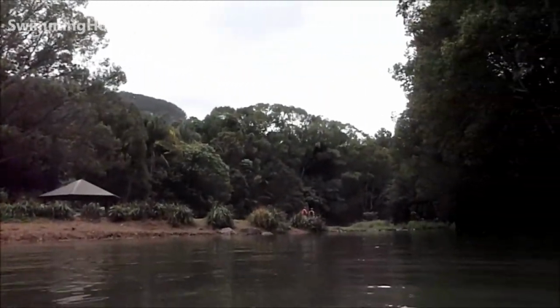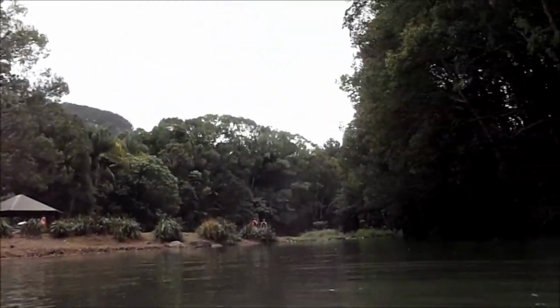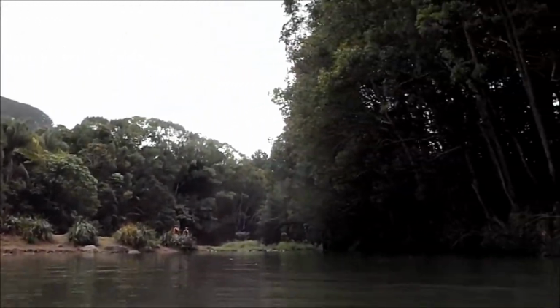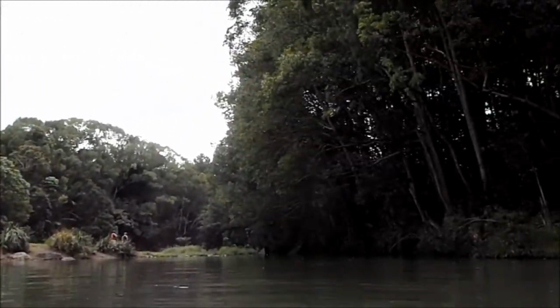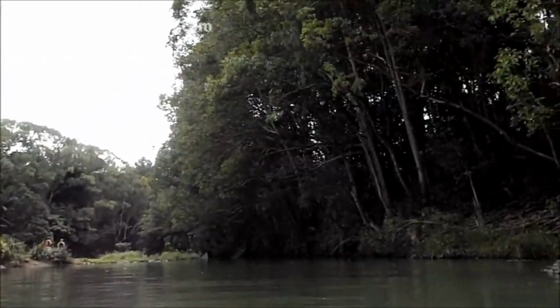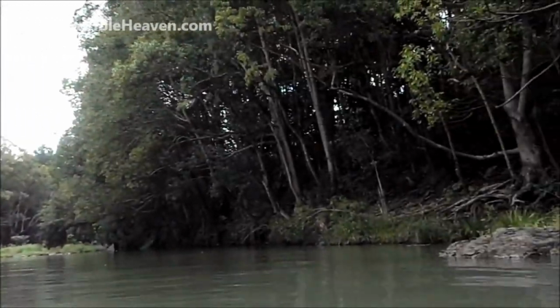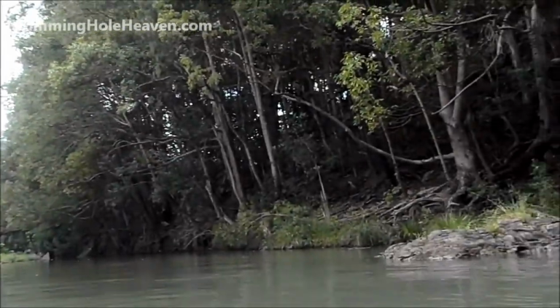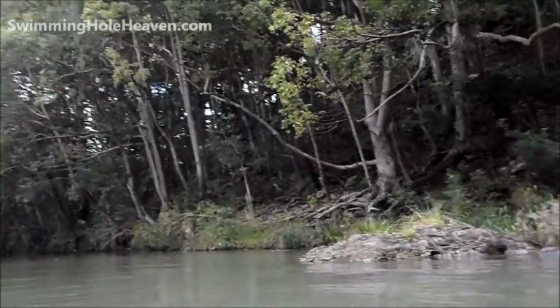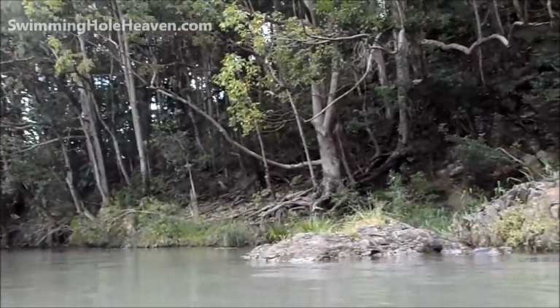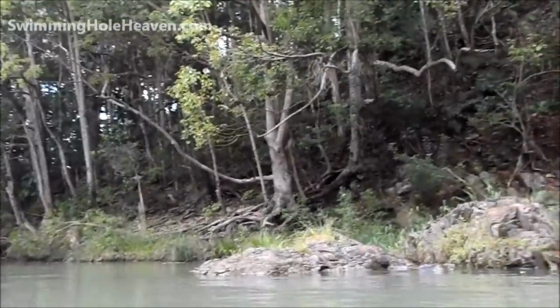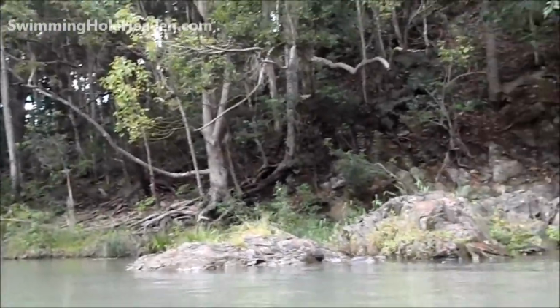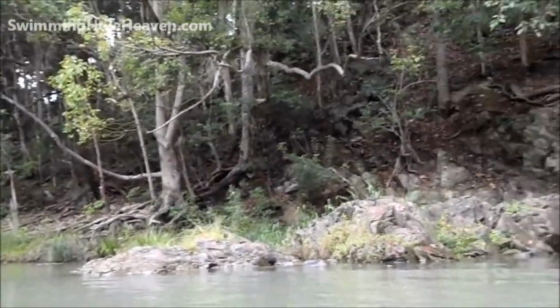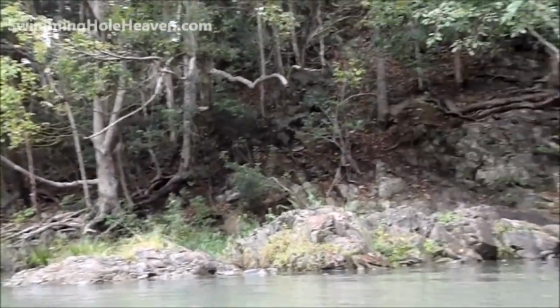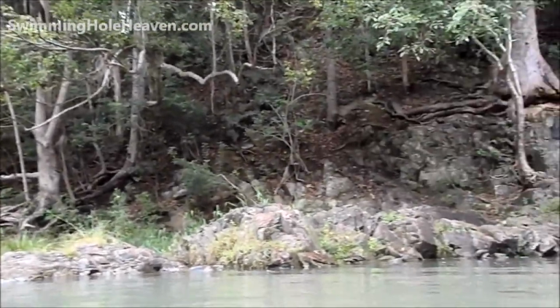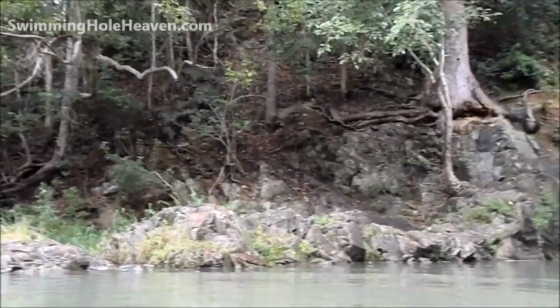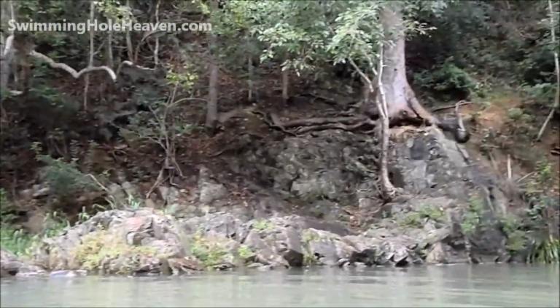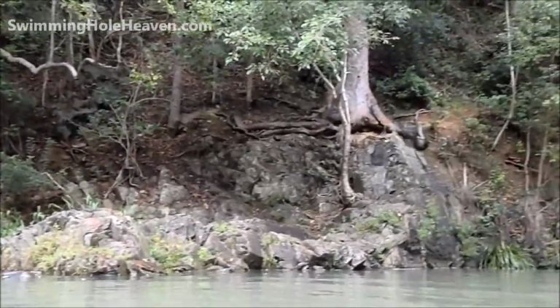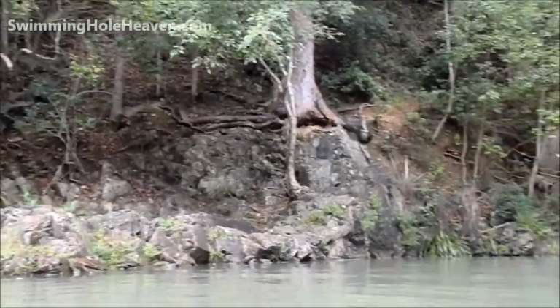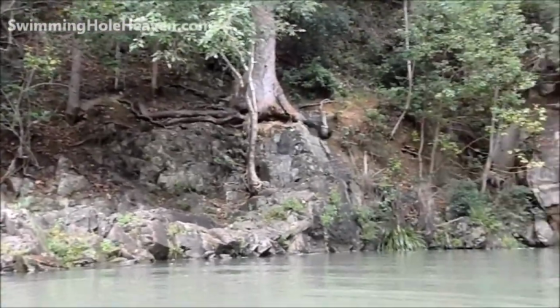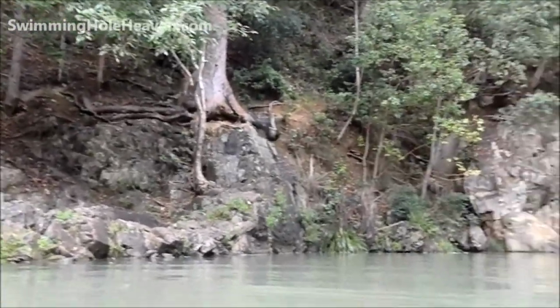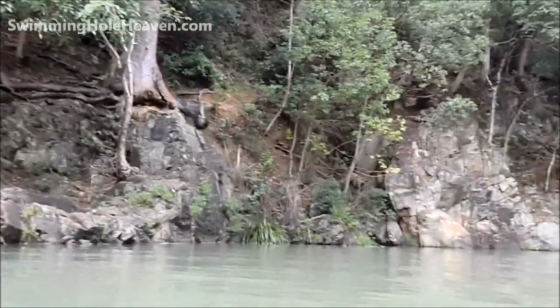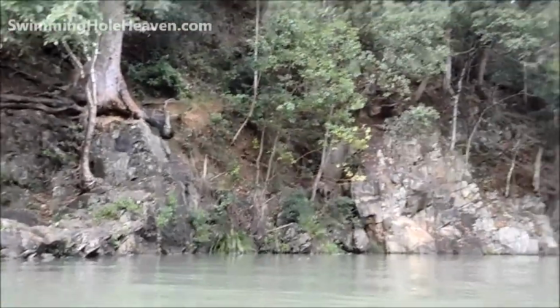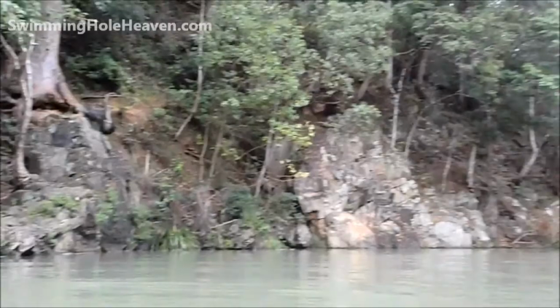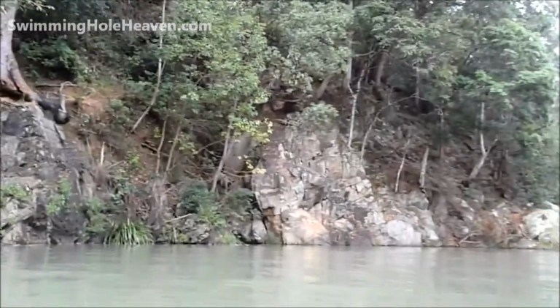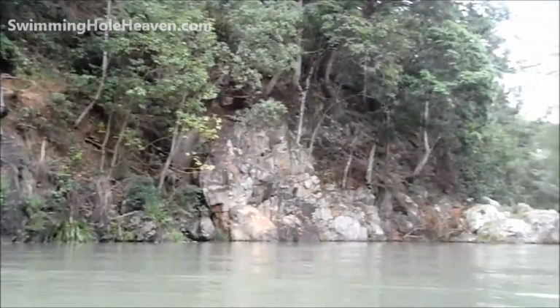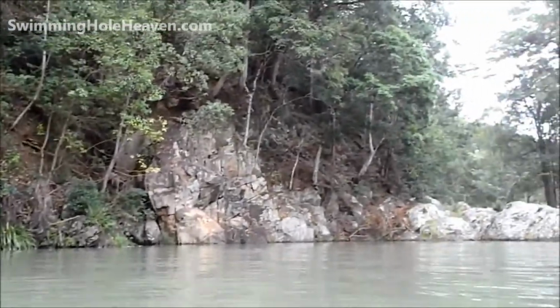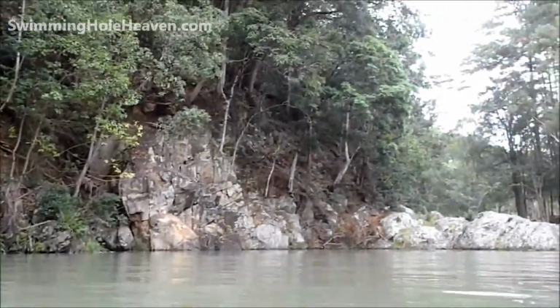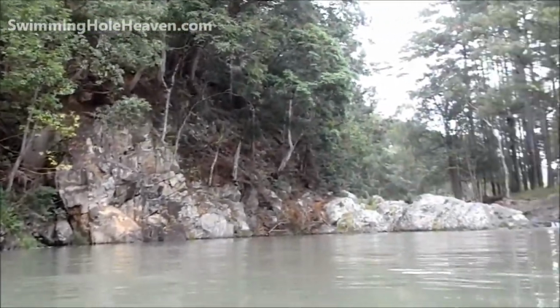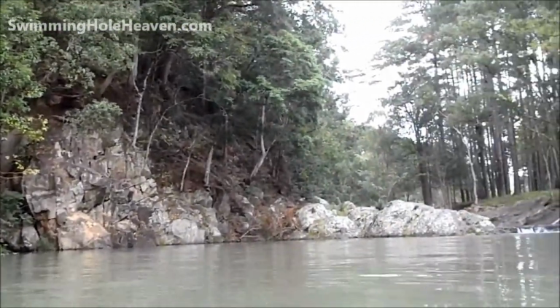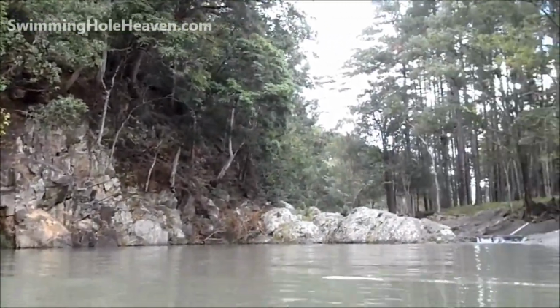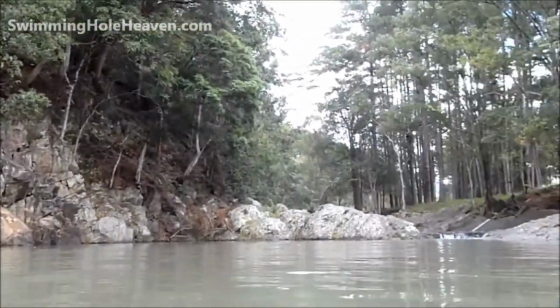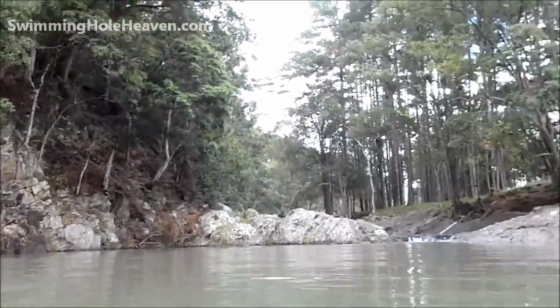This is a shaky panorama while treading water in the middle of the pool, so you can see the little beach, the rainforest, and the cascade at the top end where we'll head up to now.